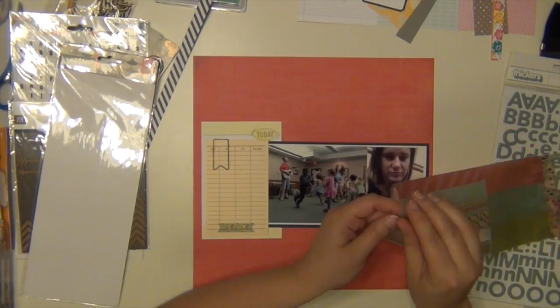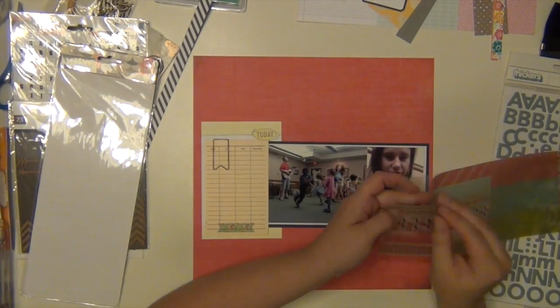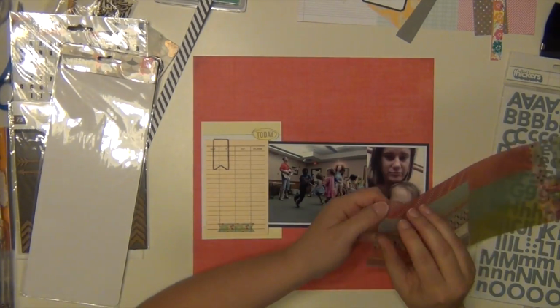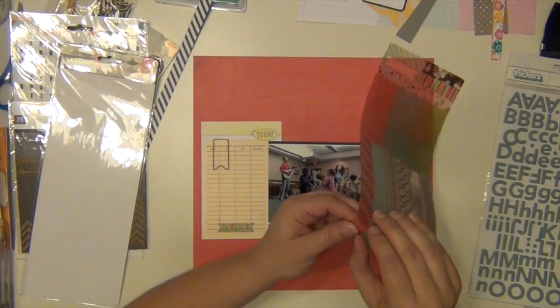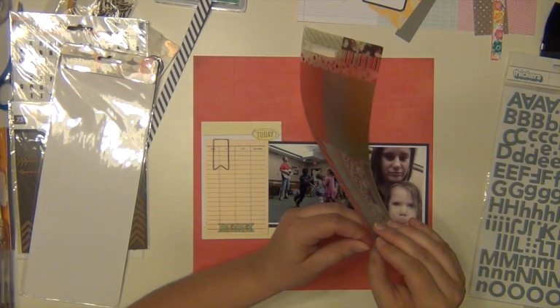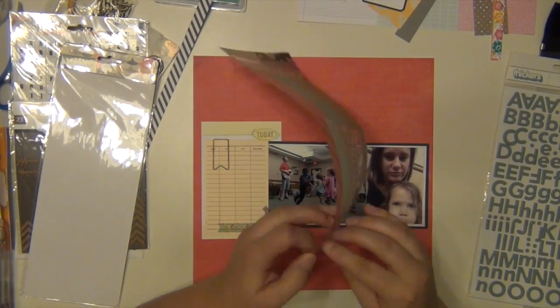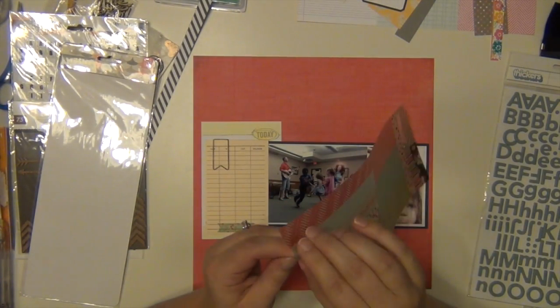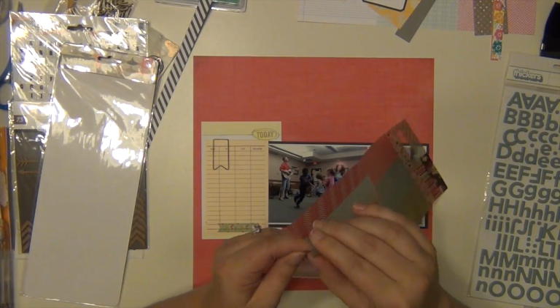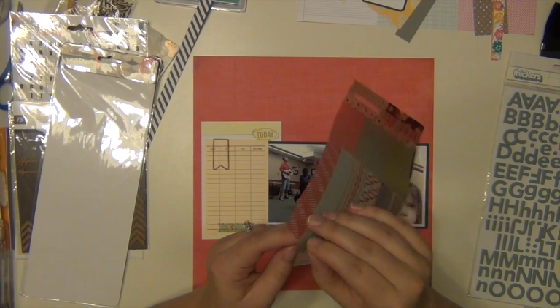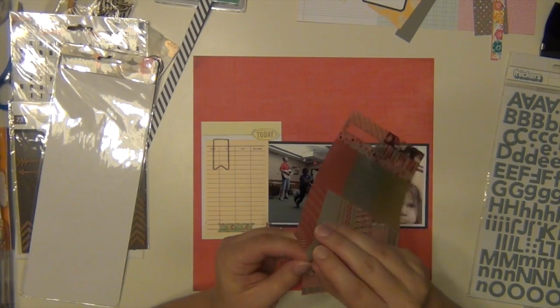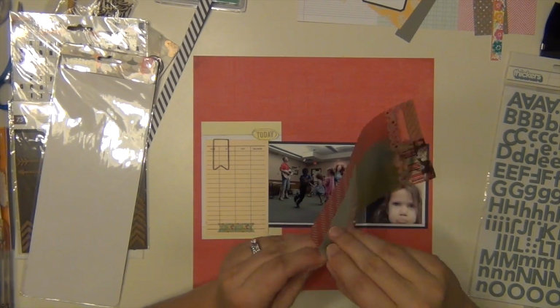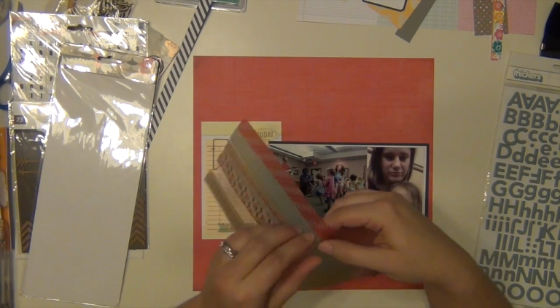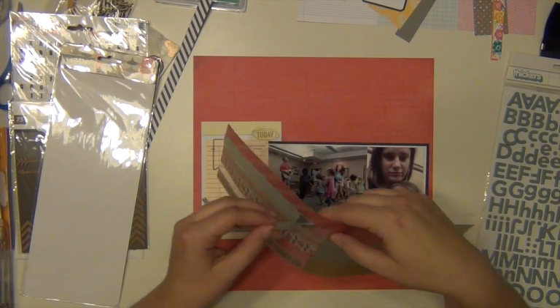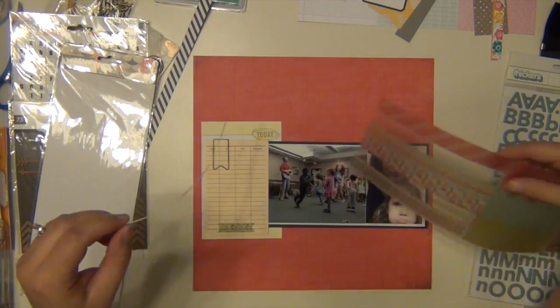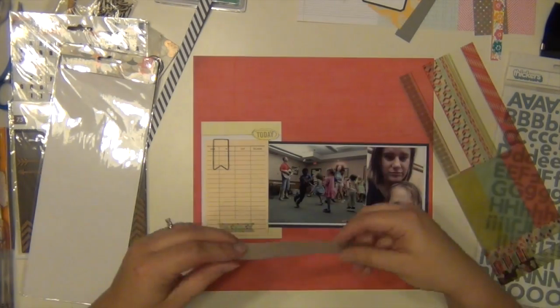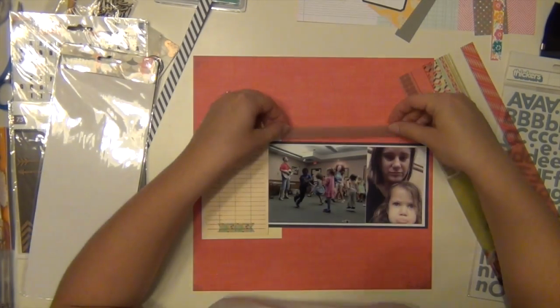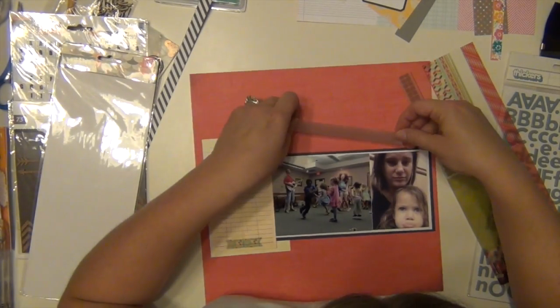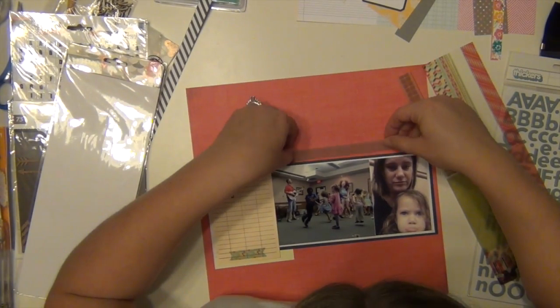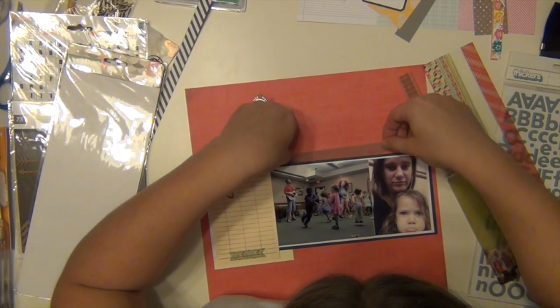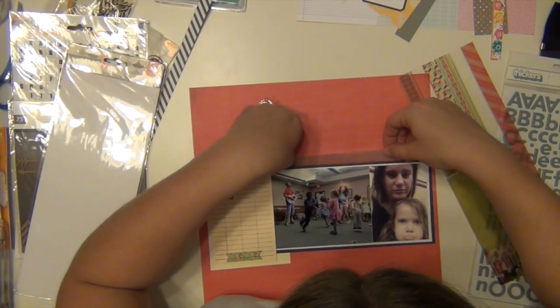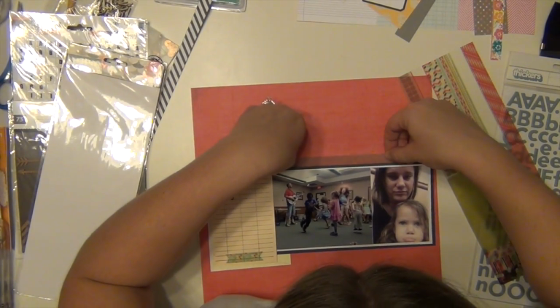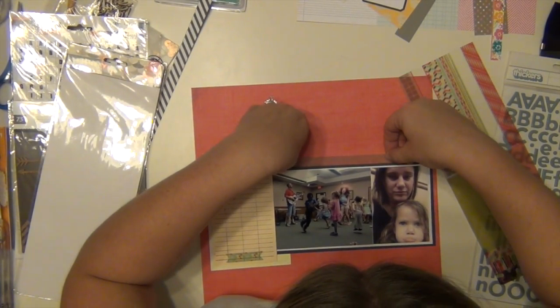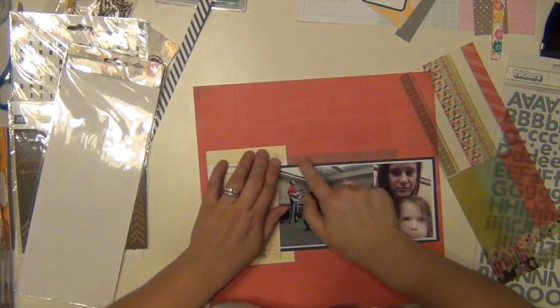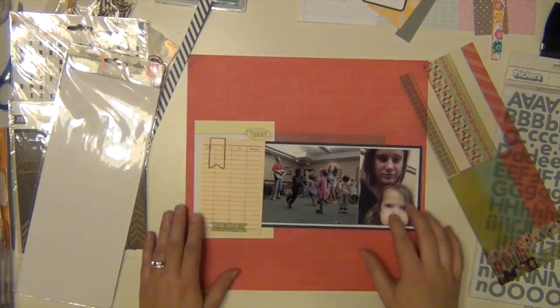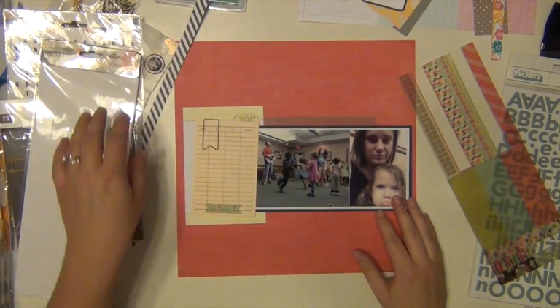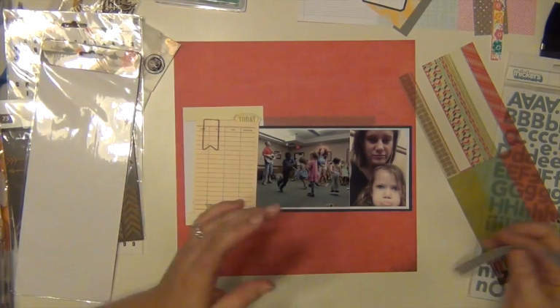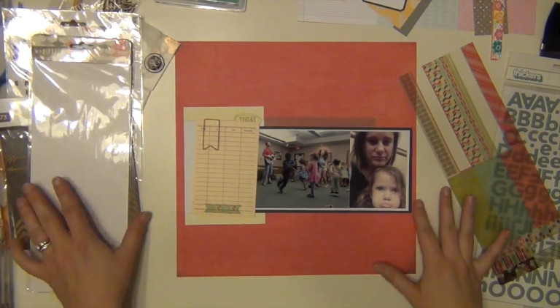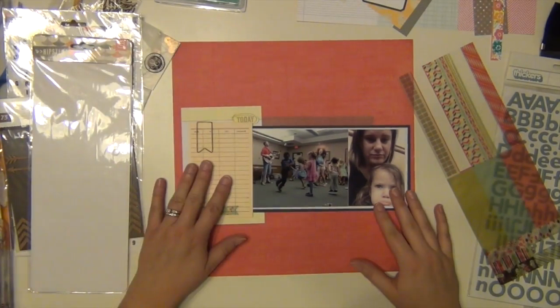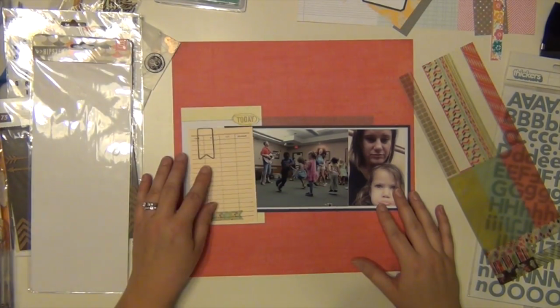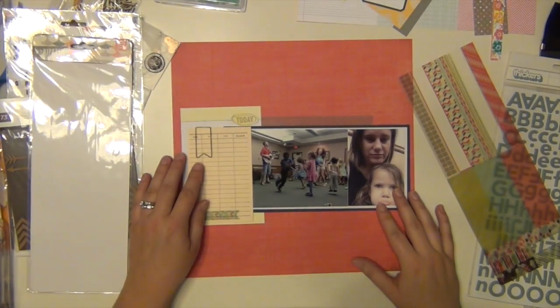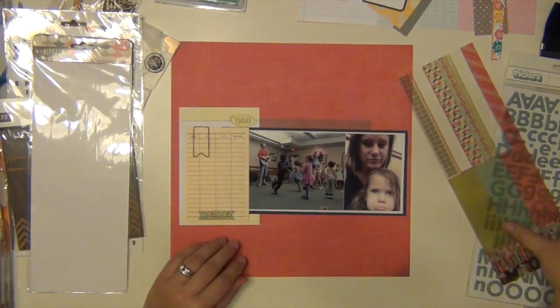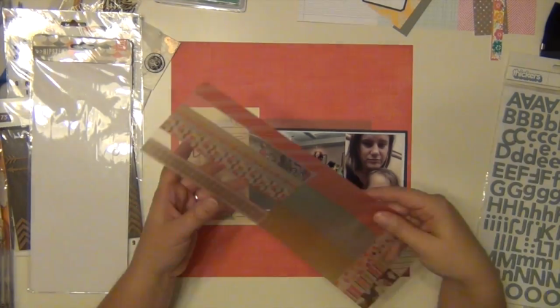The journaling tag I added above it is actually from a tag included in the kit, and it looks like a library card — which was perfect because these pictures were taken at our local library.